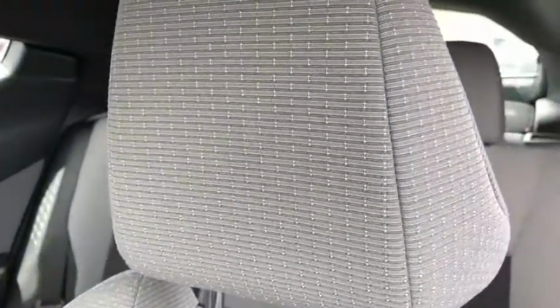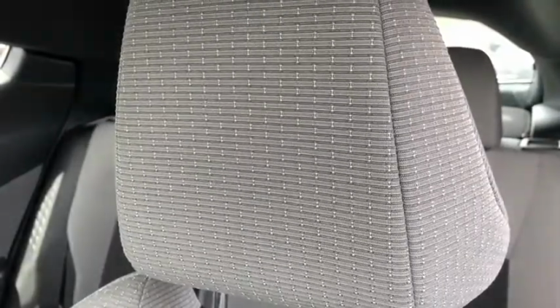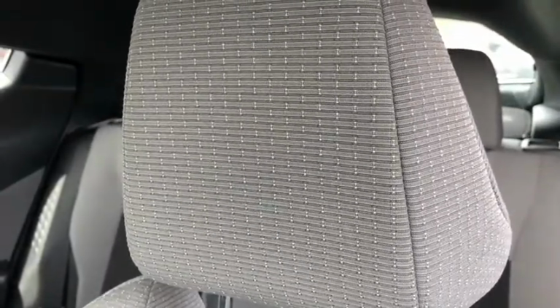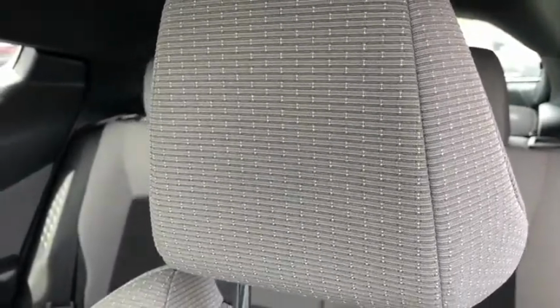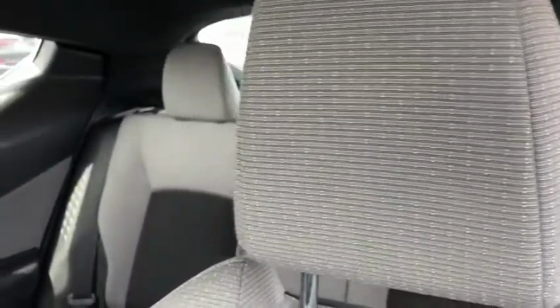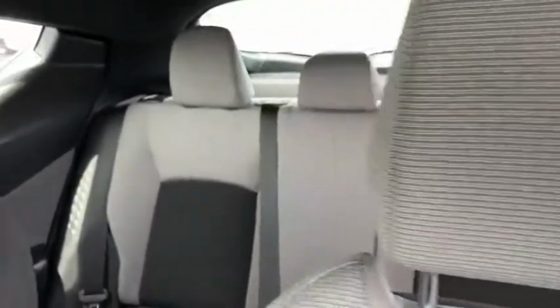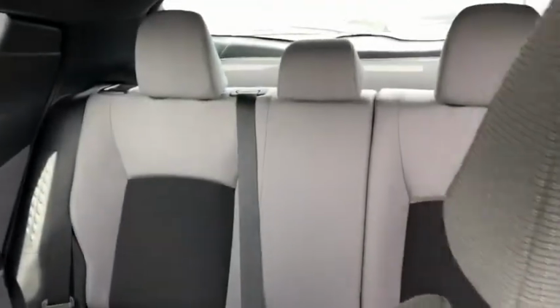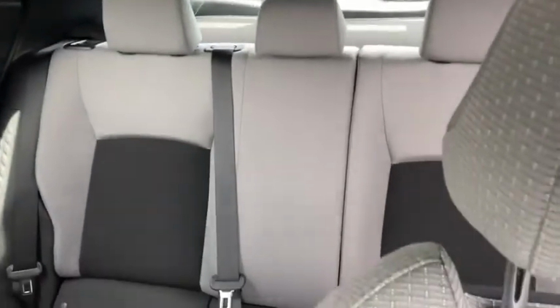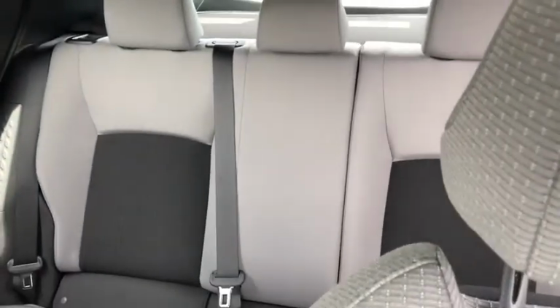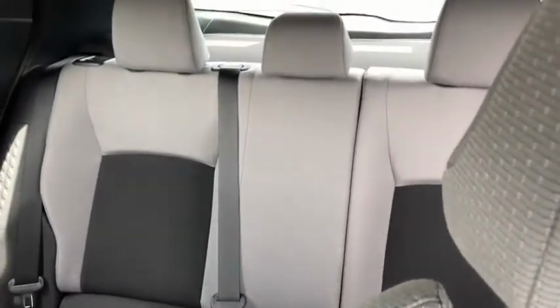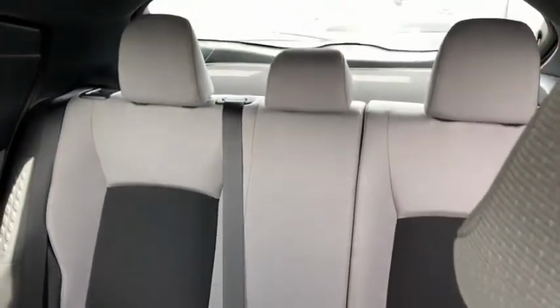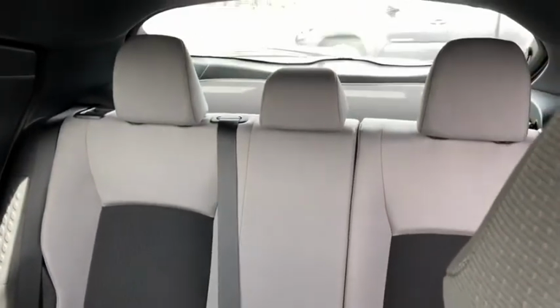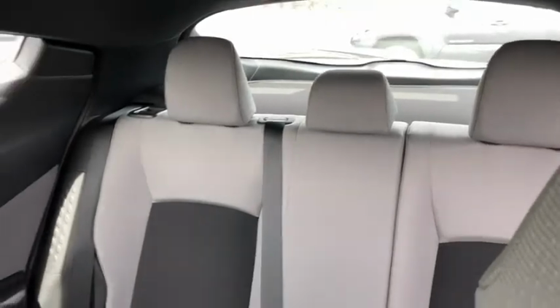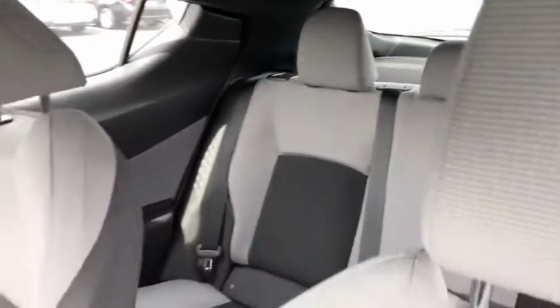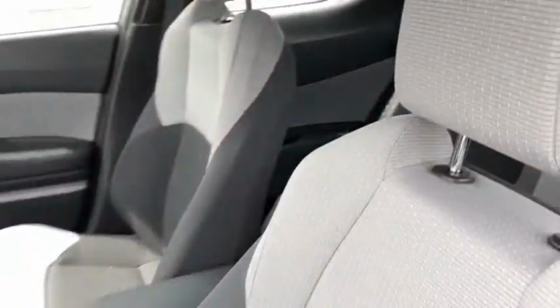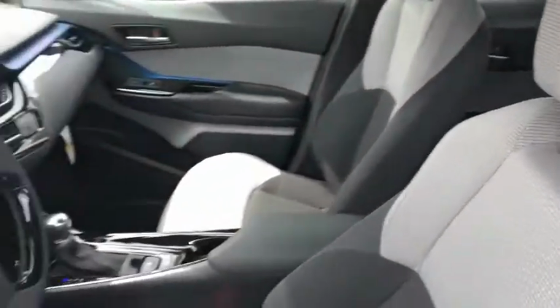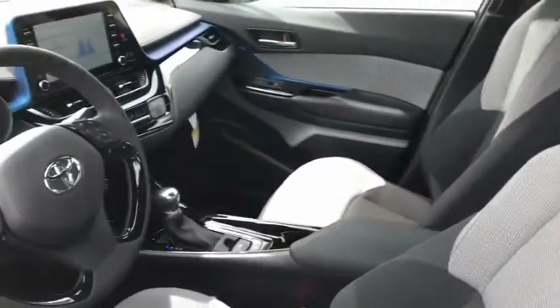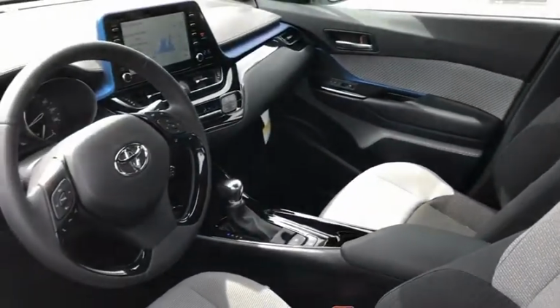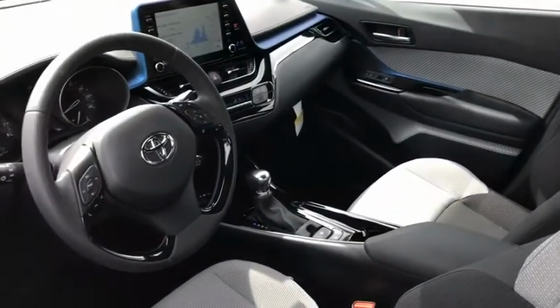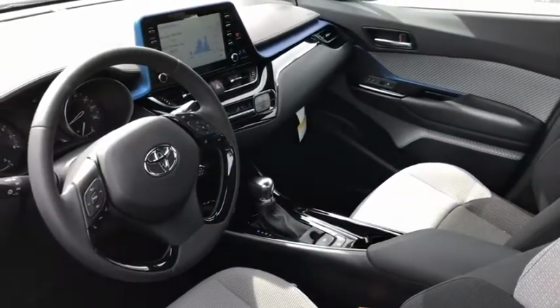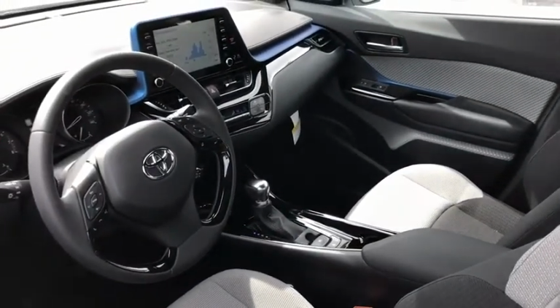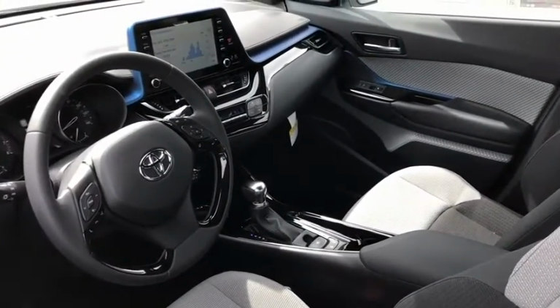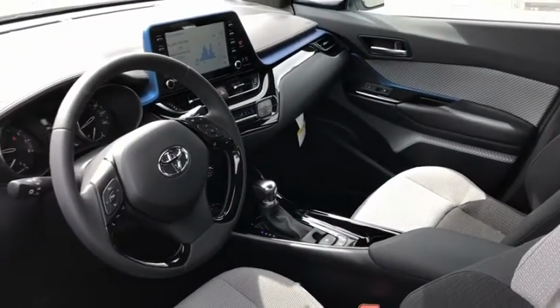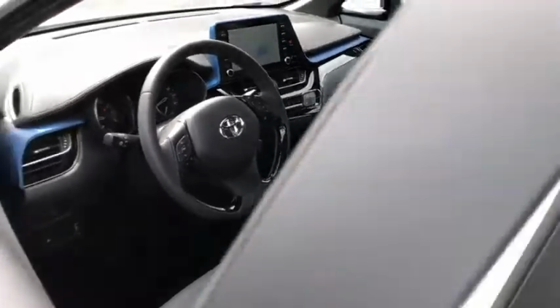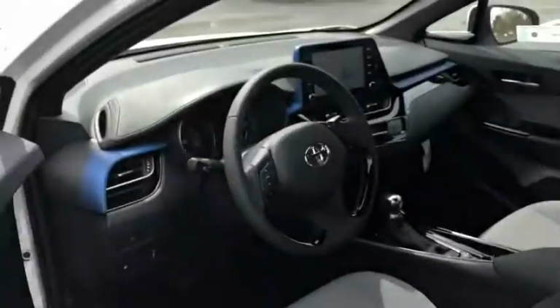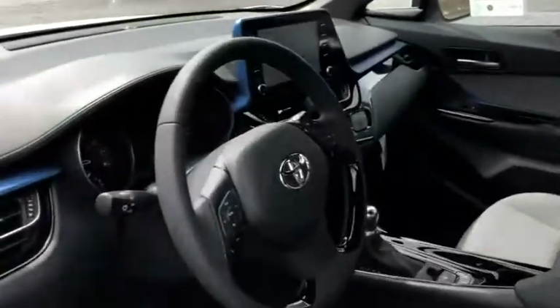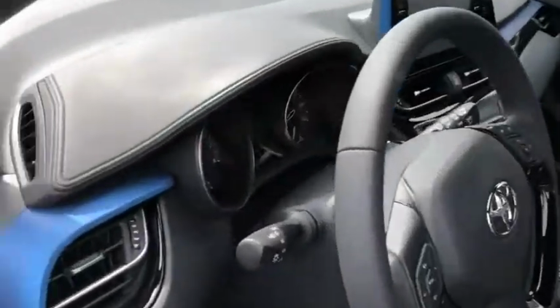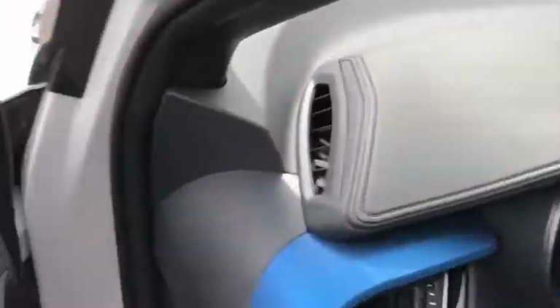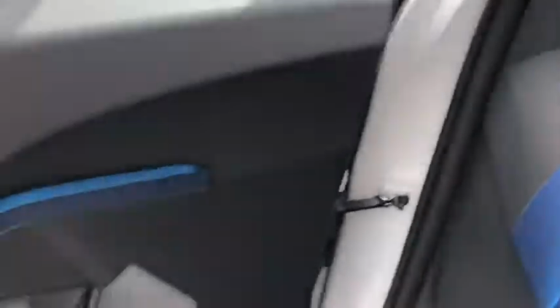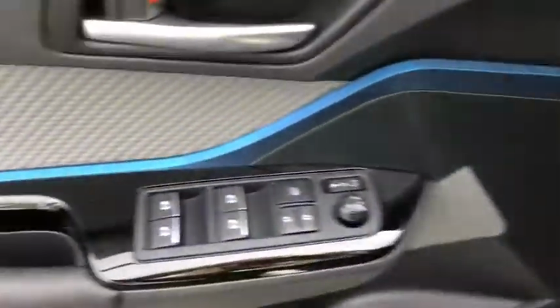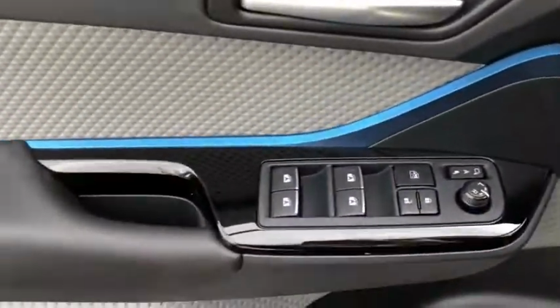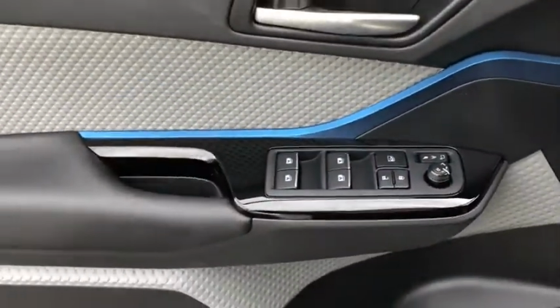Traction control, dual airbags, power steering, four-wheel disc brakes, electronic stability control, rear window defroster, power windows, trip computer, remote keyless entry, brake assist, tachometer, panic alarm, tilt steering wheel.